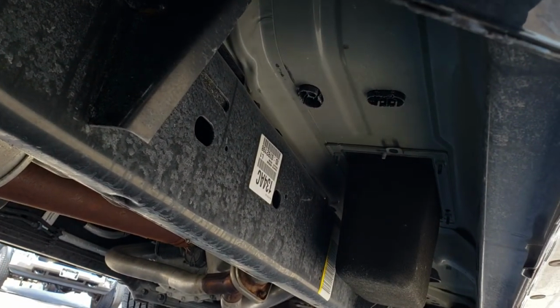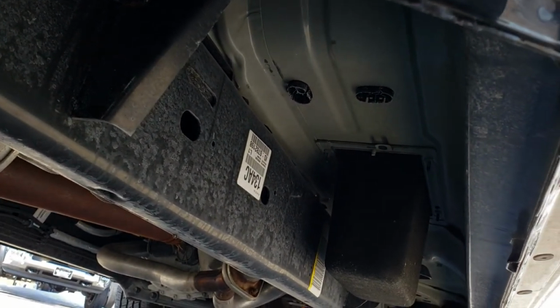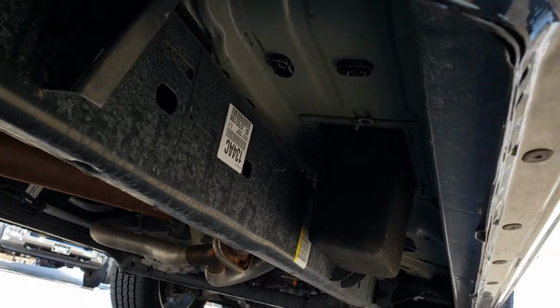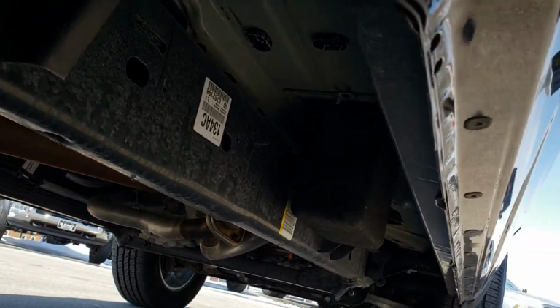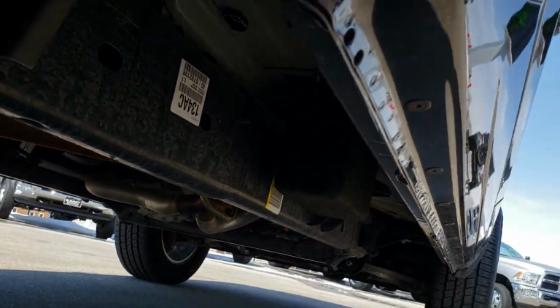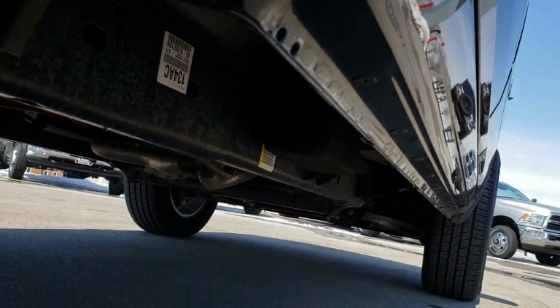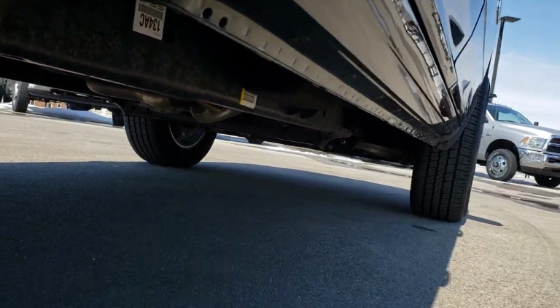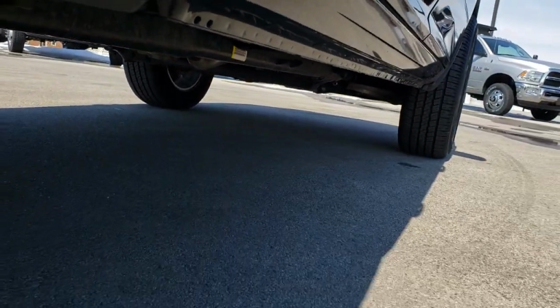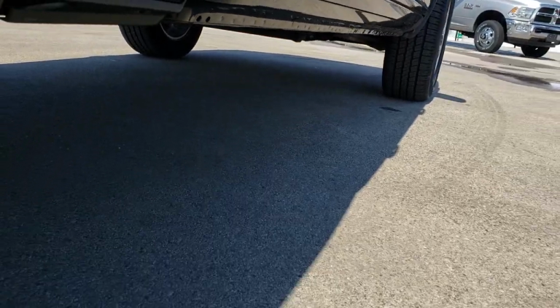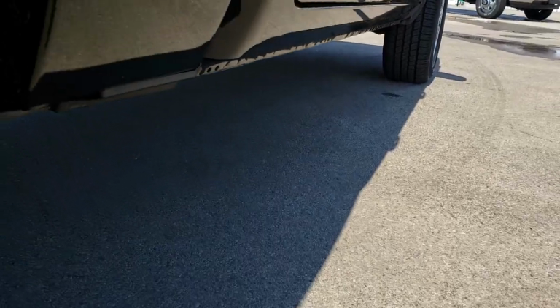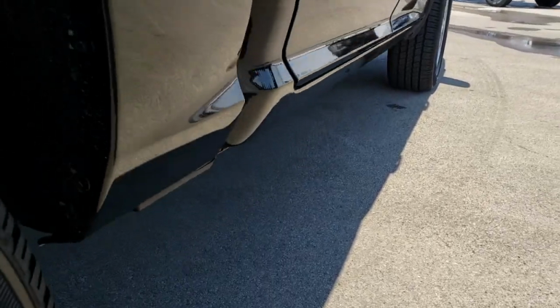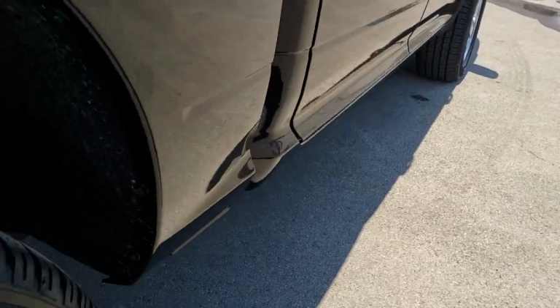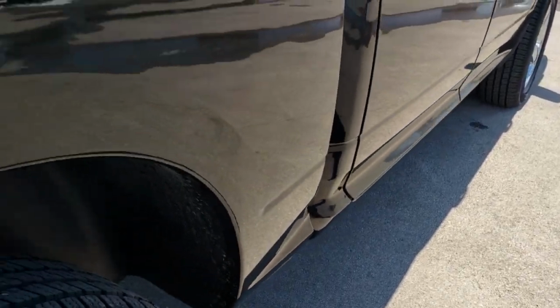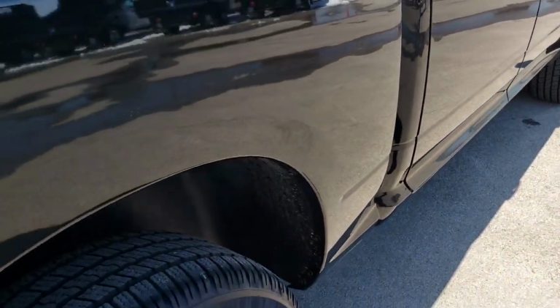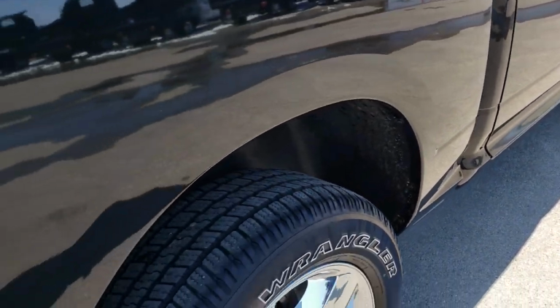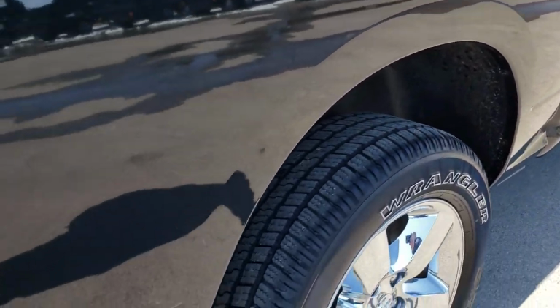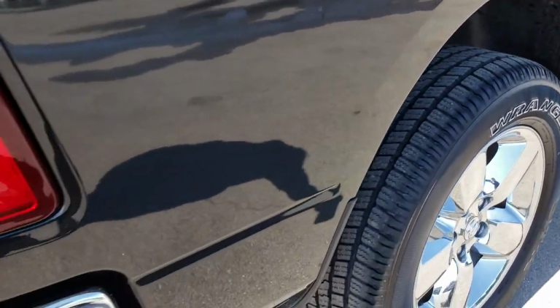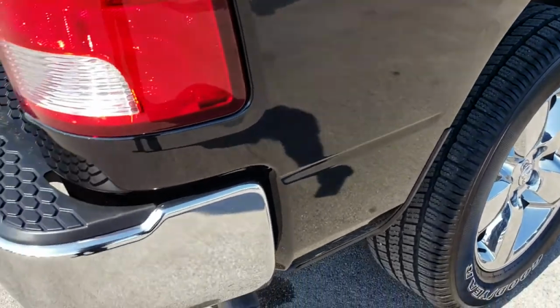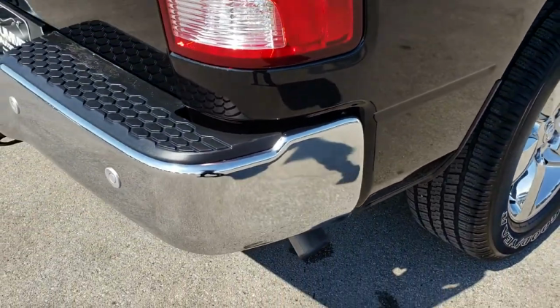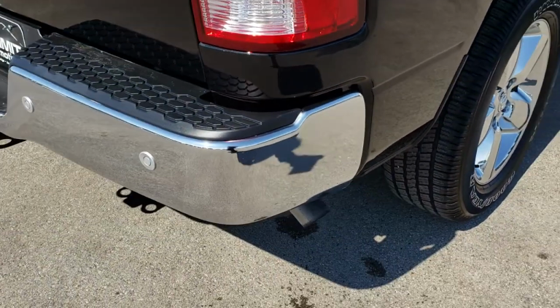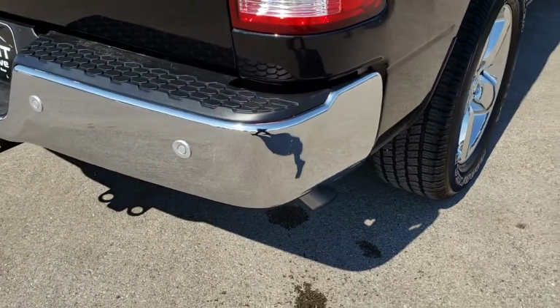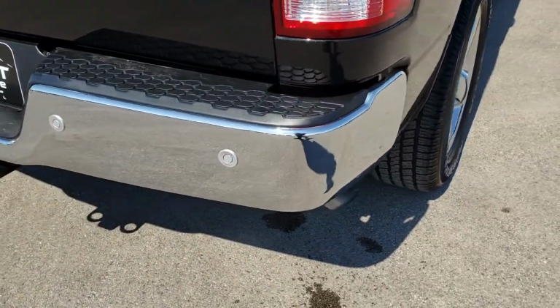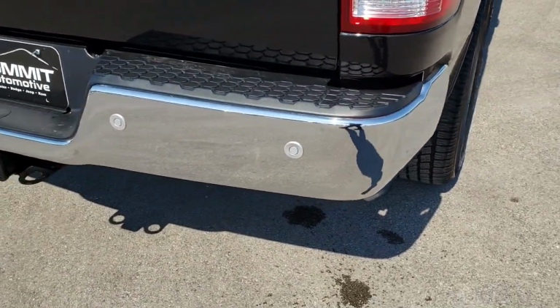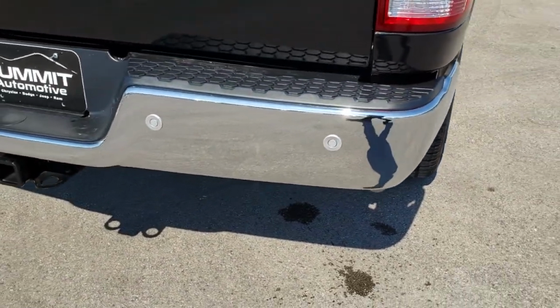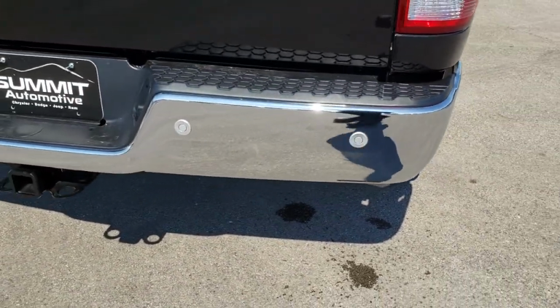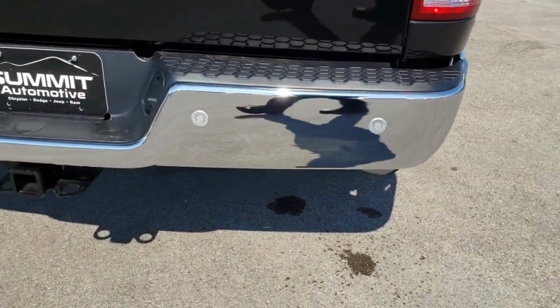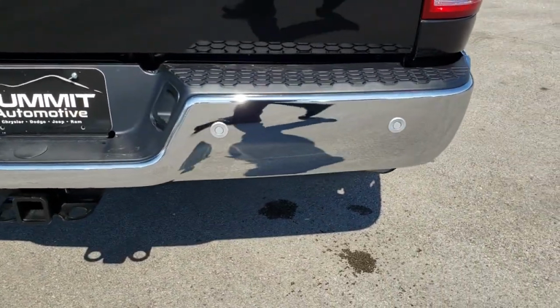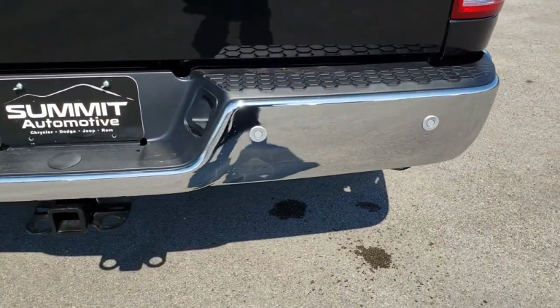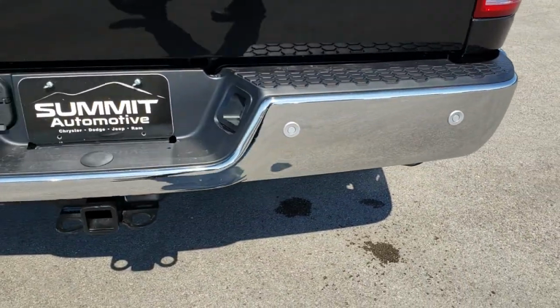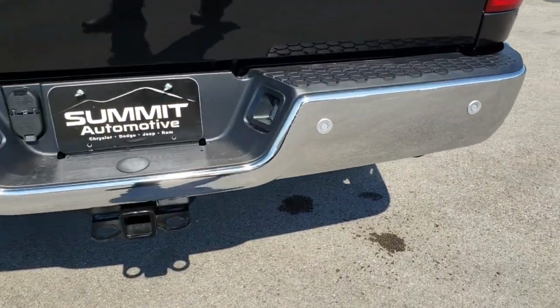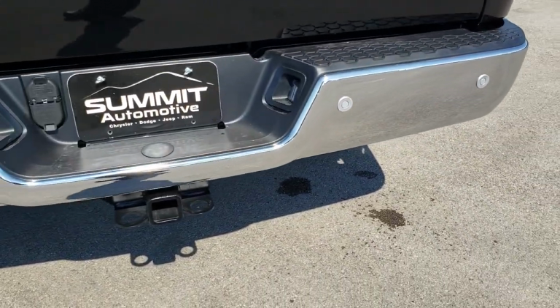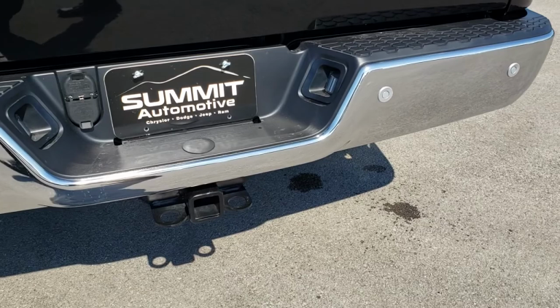Very clean underneath there. All the lower rockers look great. As we come around to the back, you can see that the rear bumper is absolutely perfect as well — no dents or dings on that.